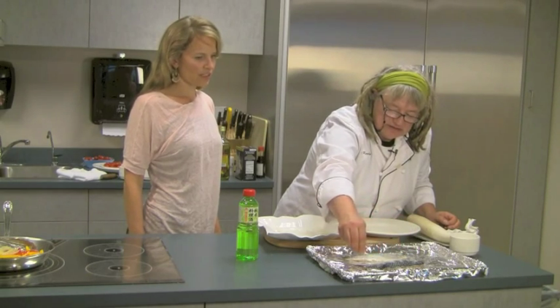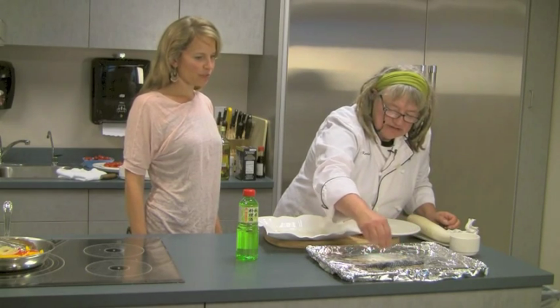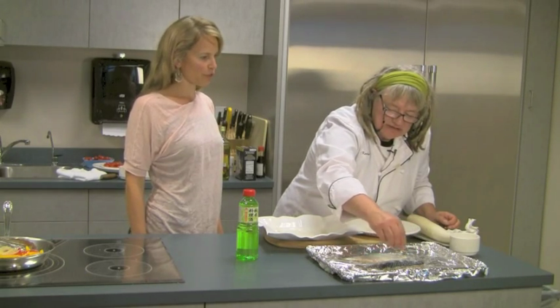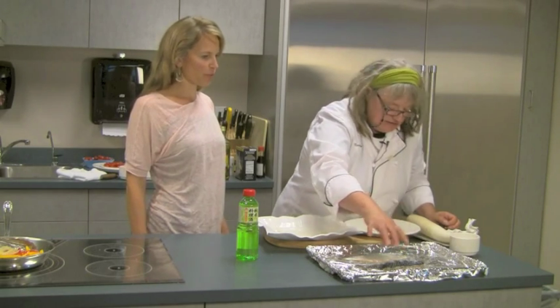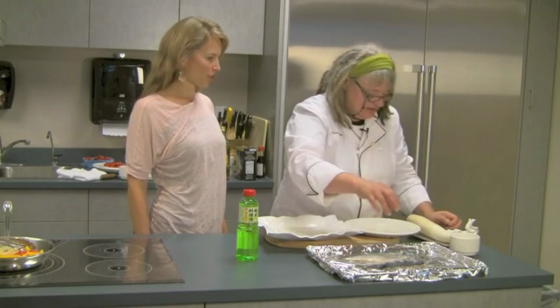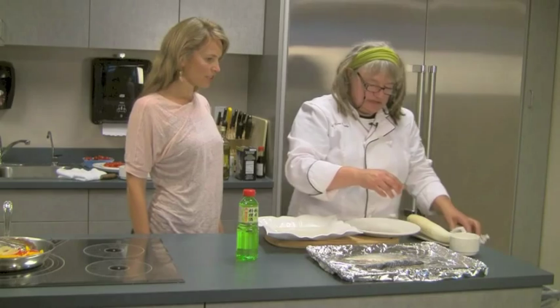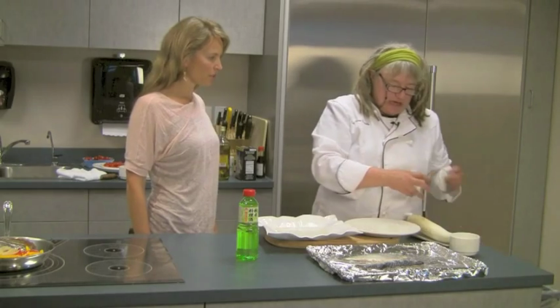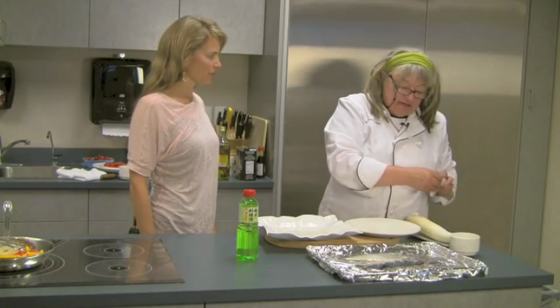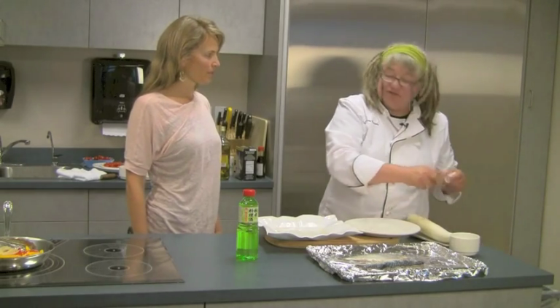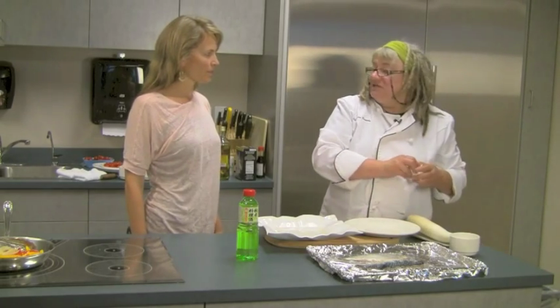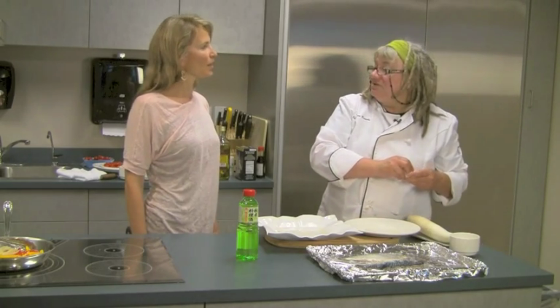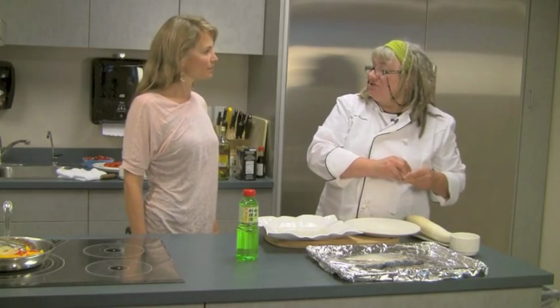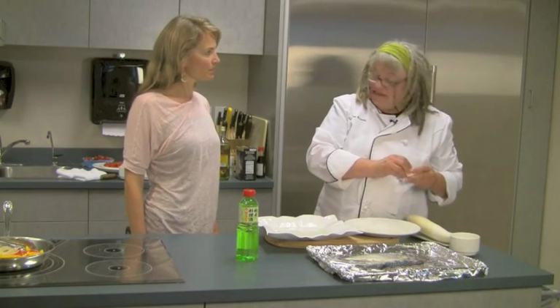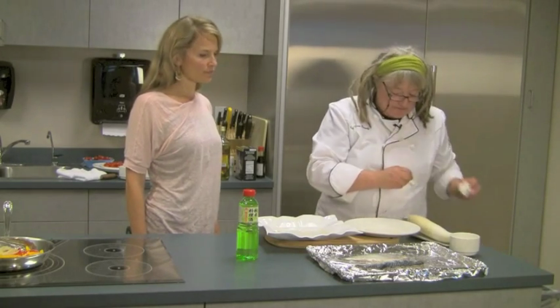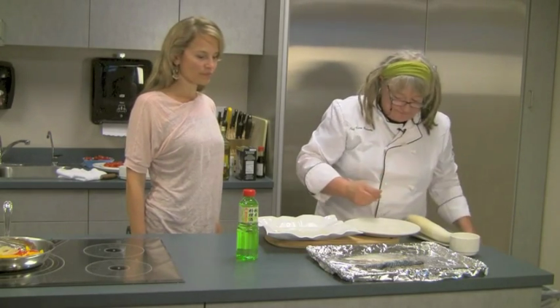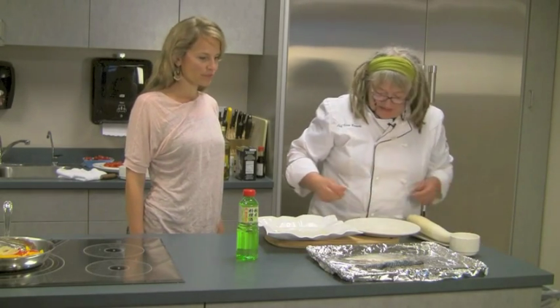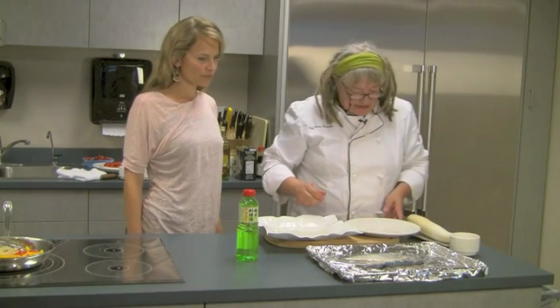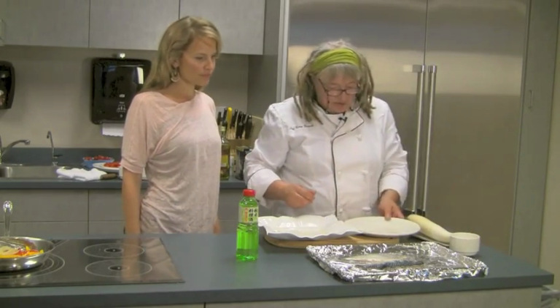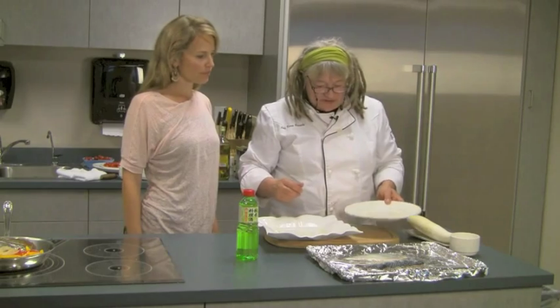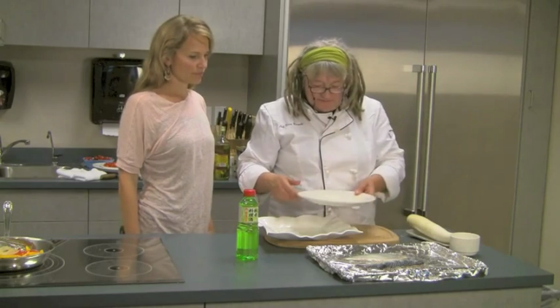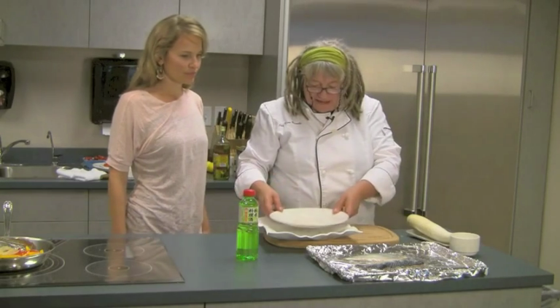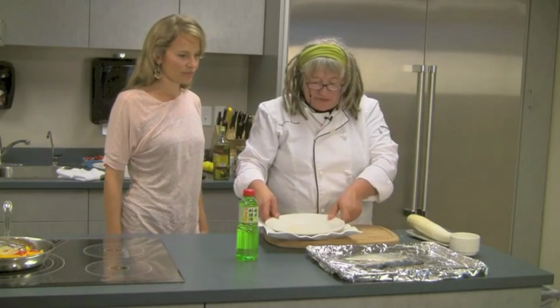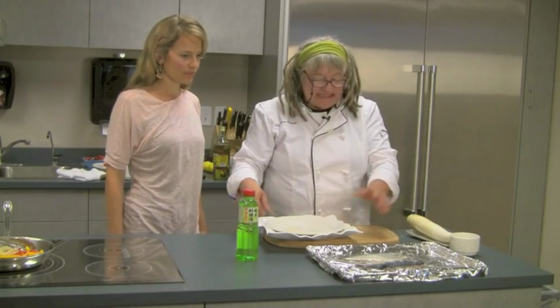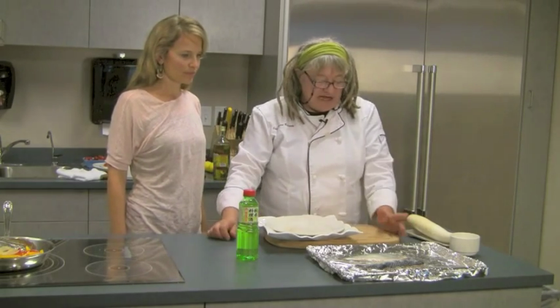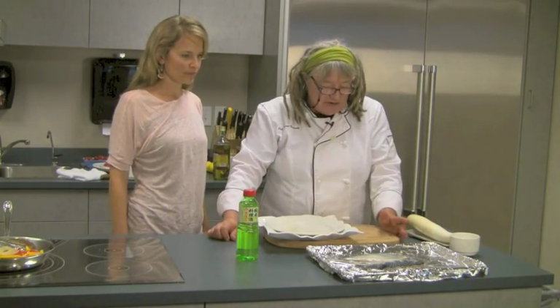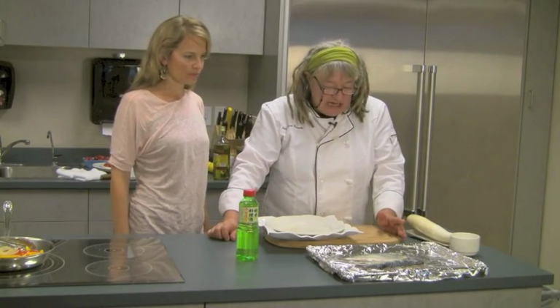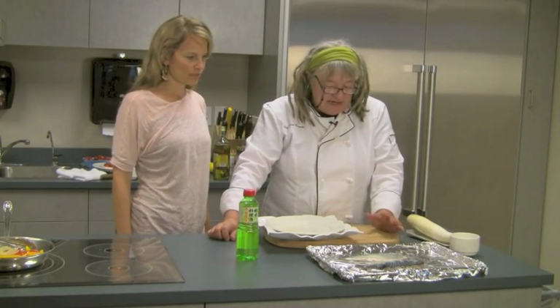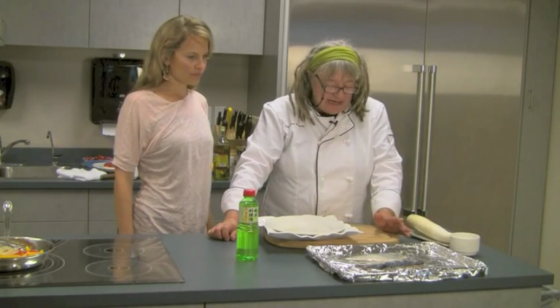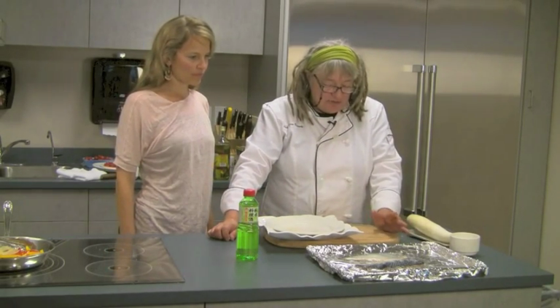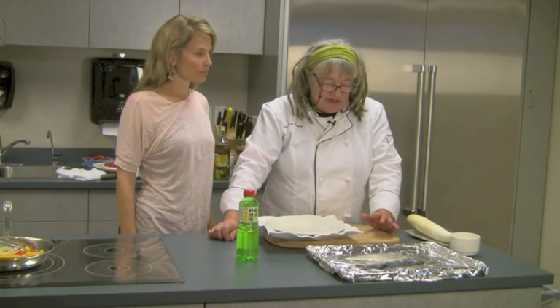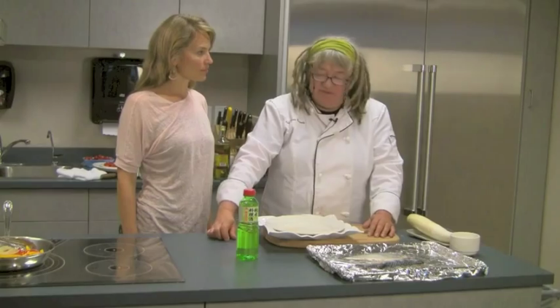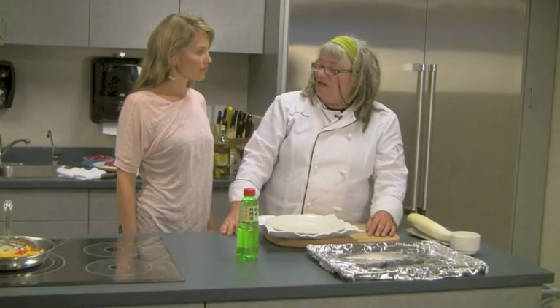Do you have a preferred type of salt that you use? I'm using kosher salt today — so kosher salt or sea salt, either one of those are good. So we're going to let that sit for half an hour, then come back to it, wipe it off, and broil it.